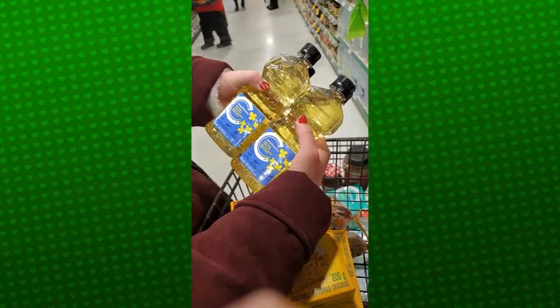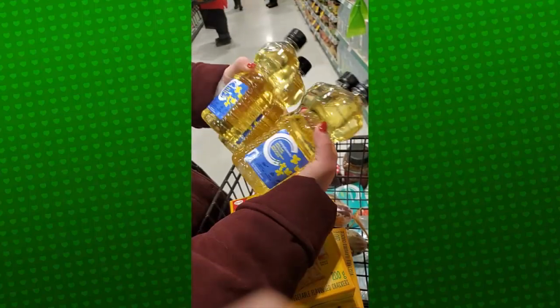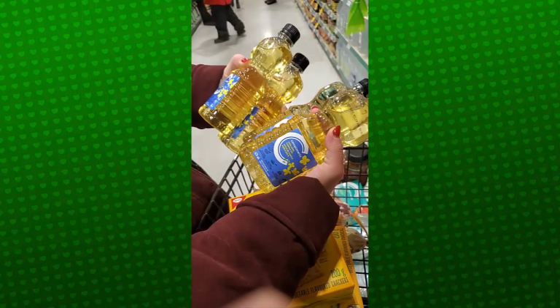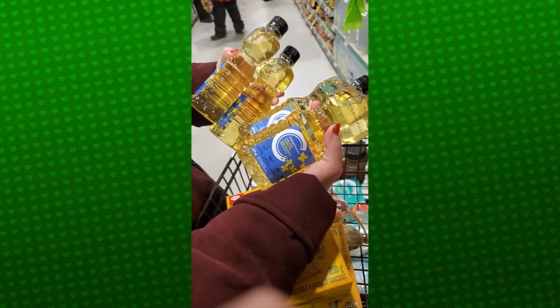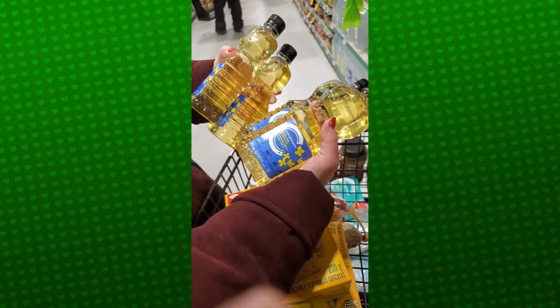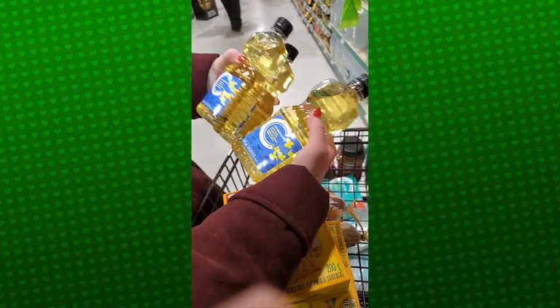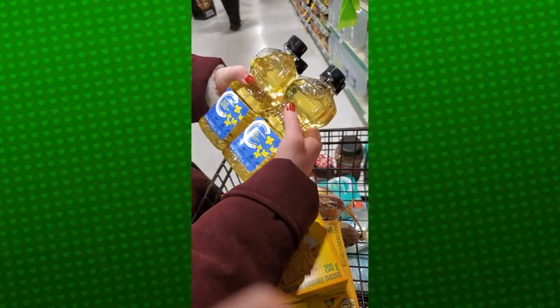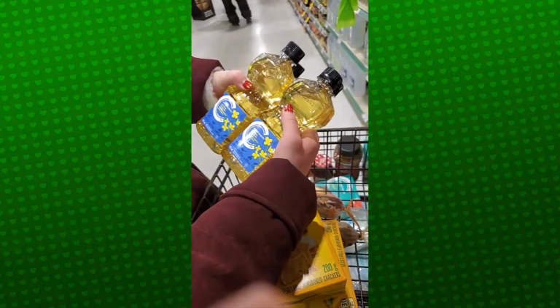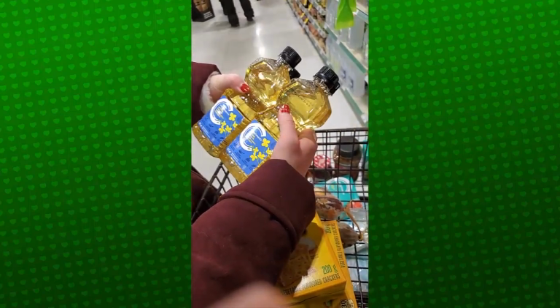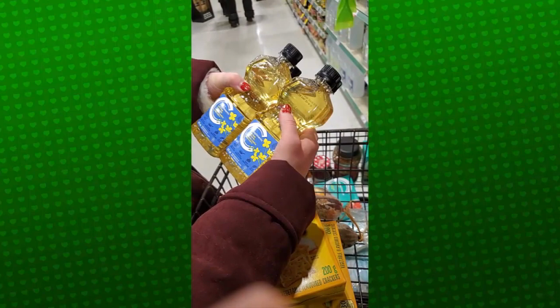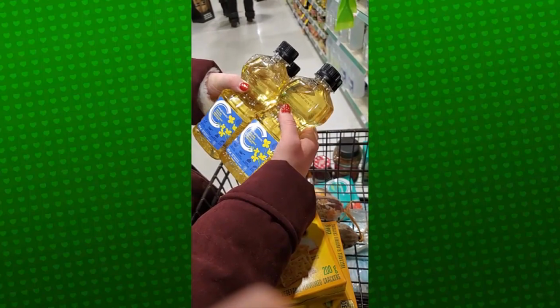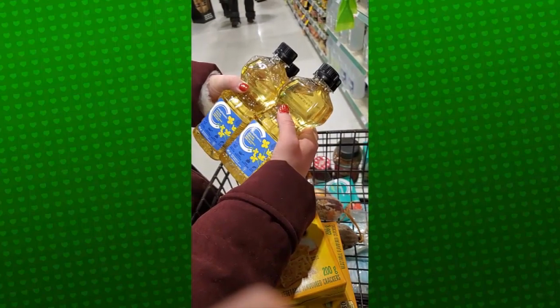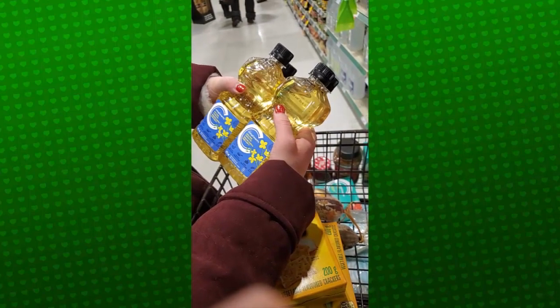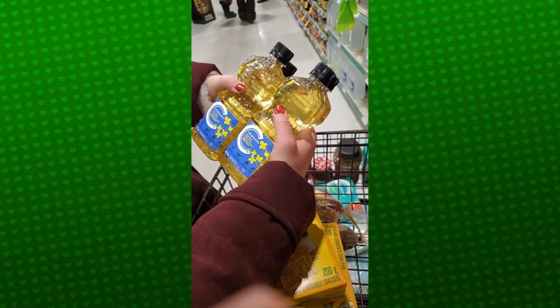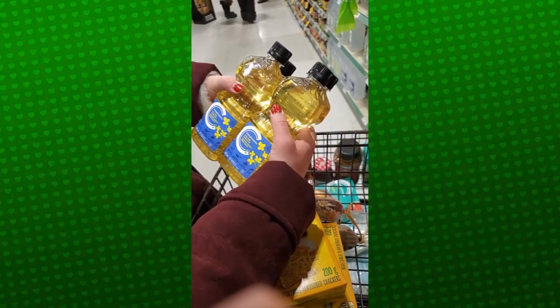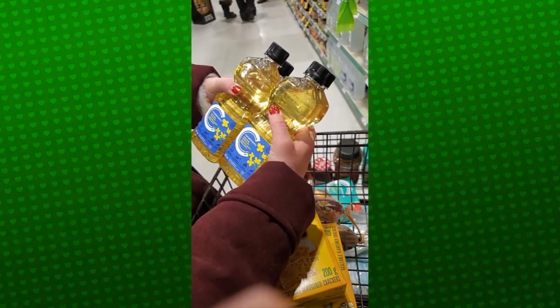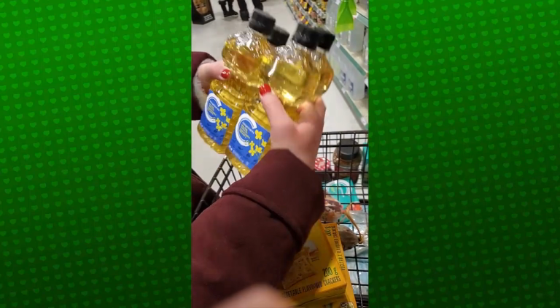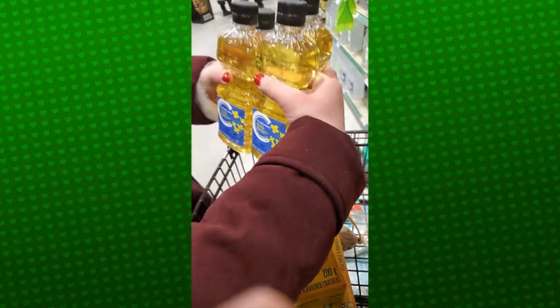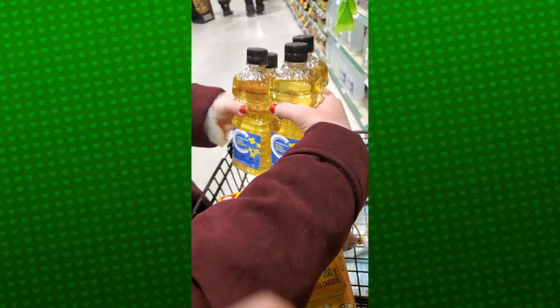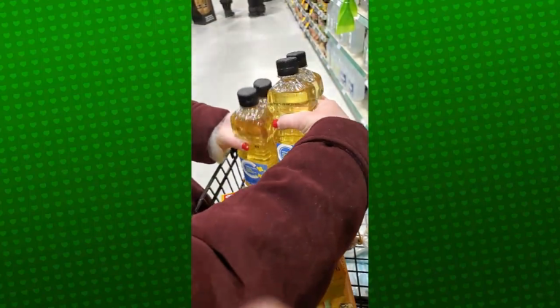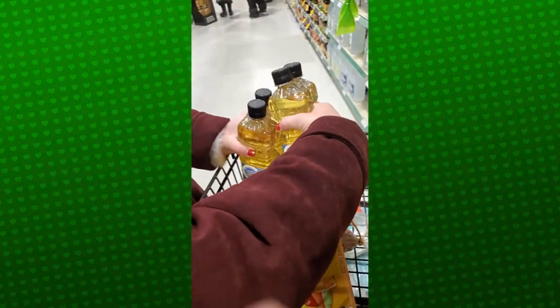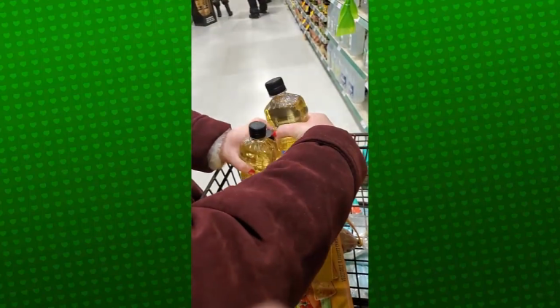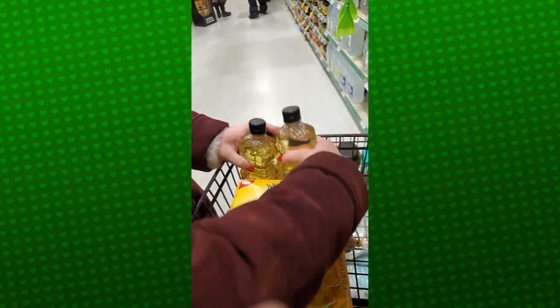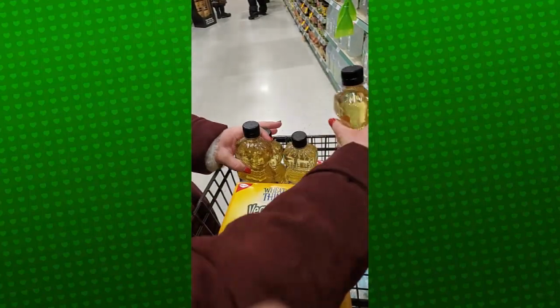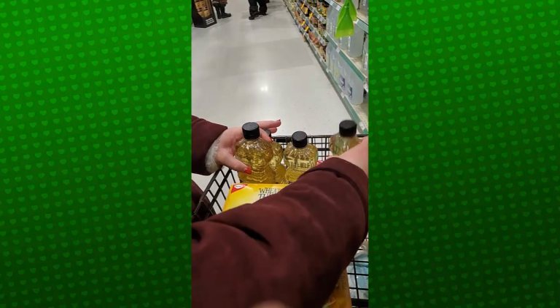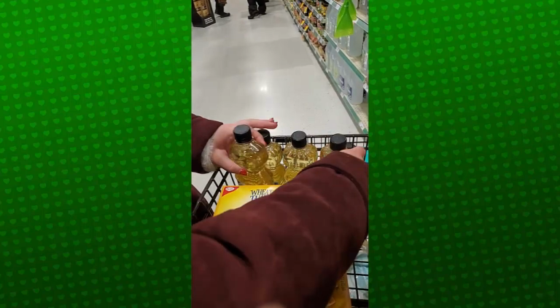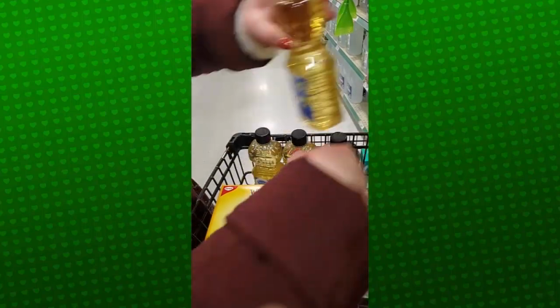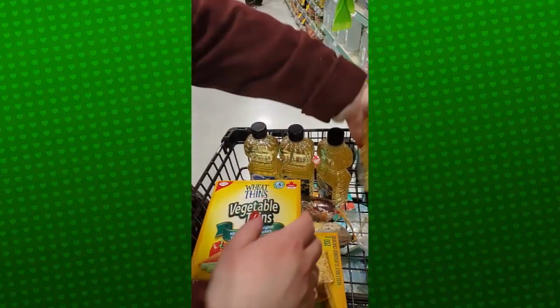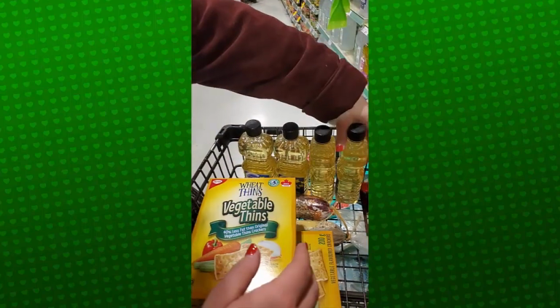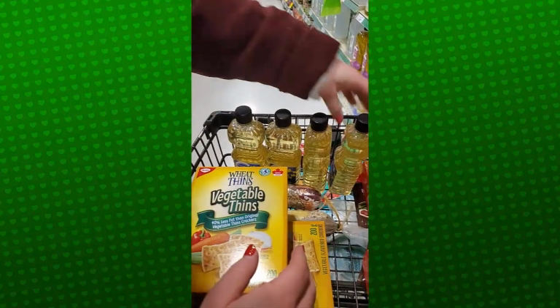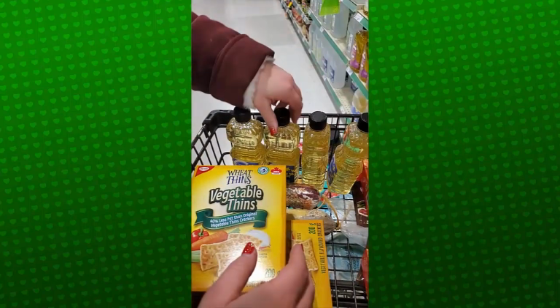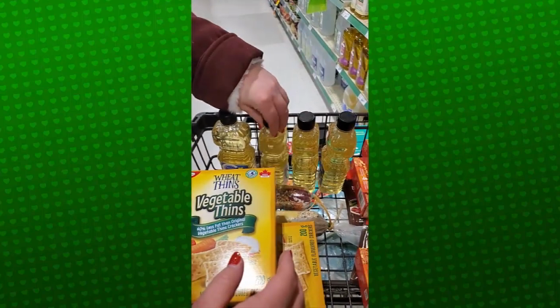We've got four bottles of canola oil. These guys are $4.79 each. Oil is a huge thing that people need — it can be a substitute for butter, it's really fantastic, great for cooking.